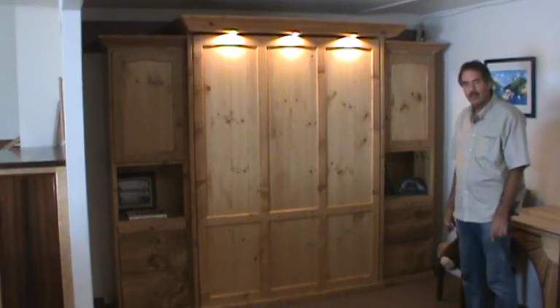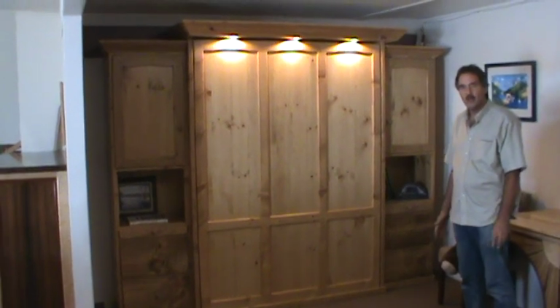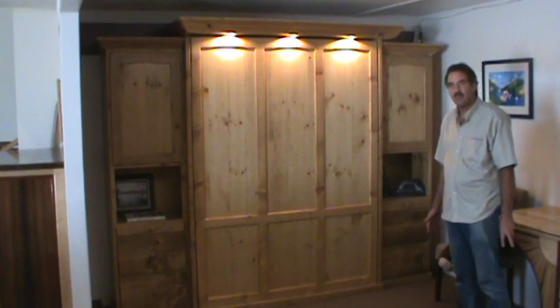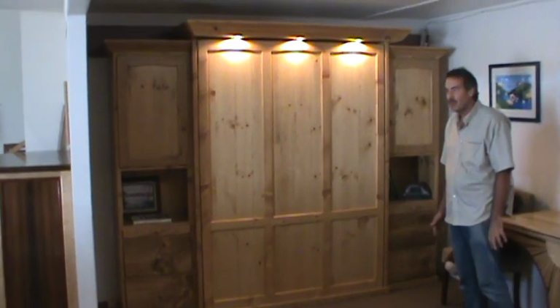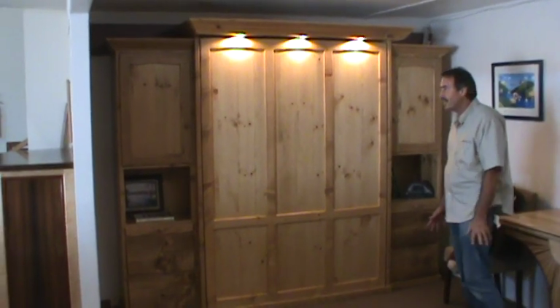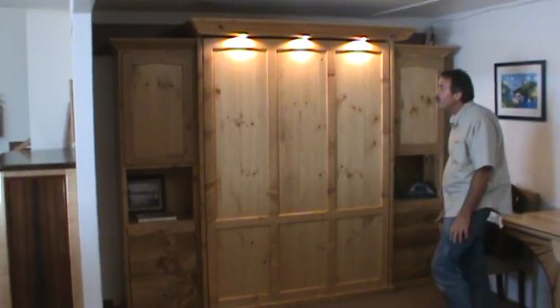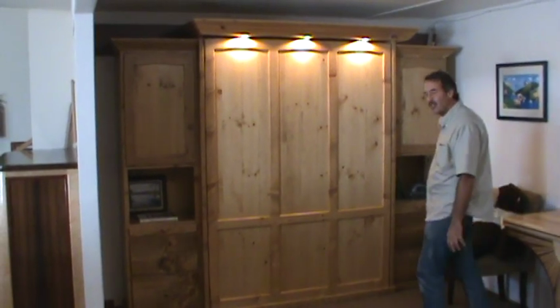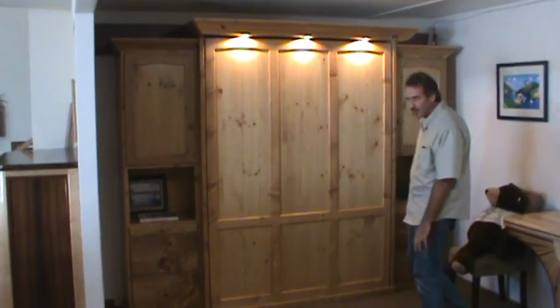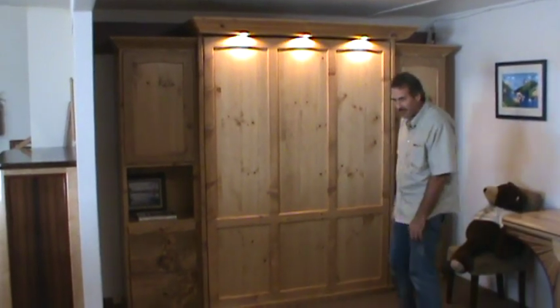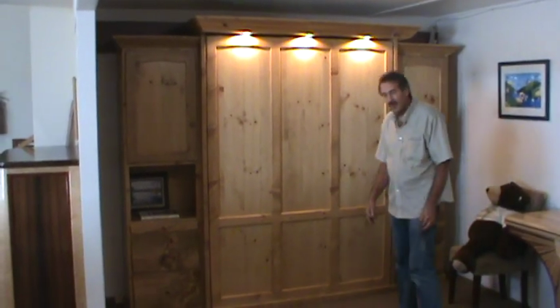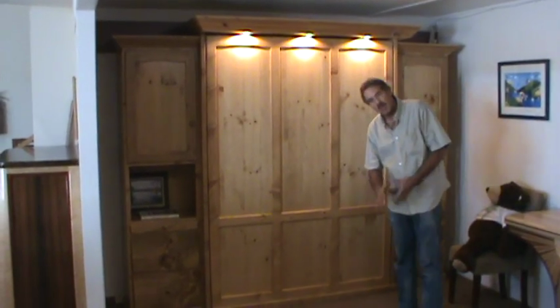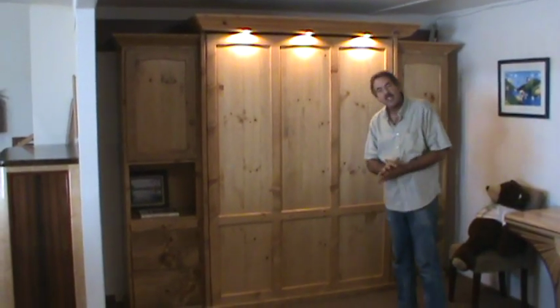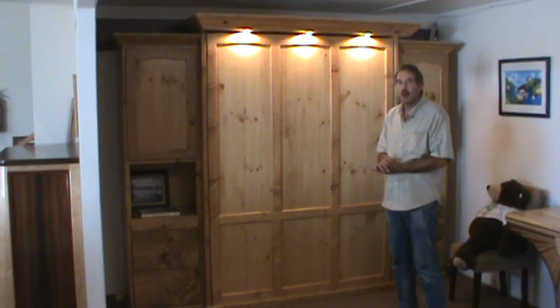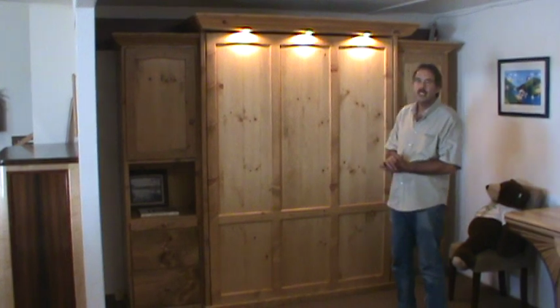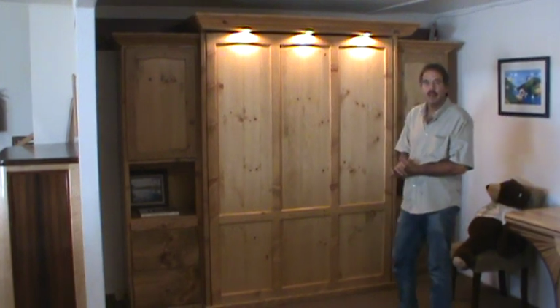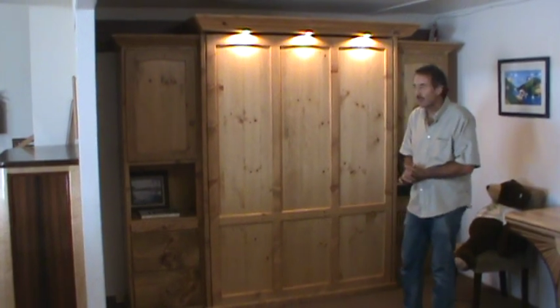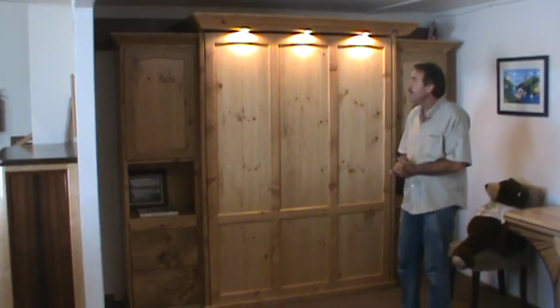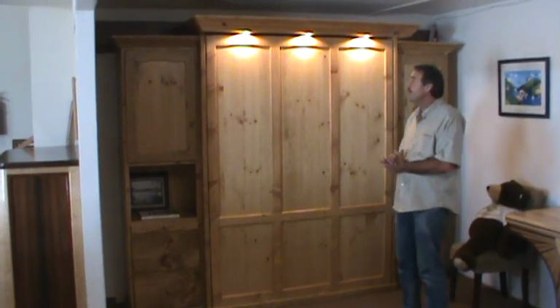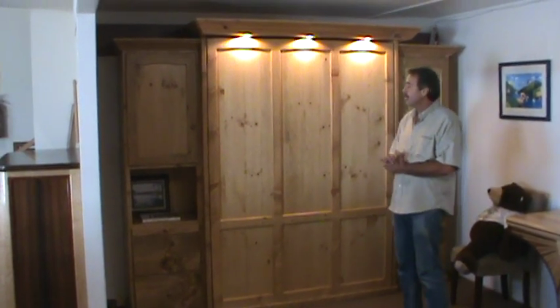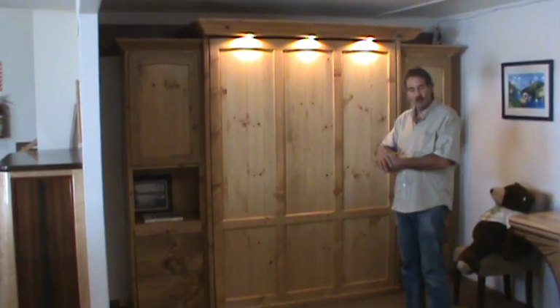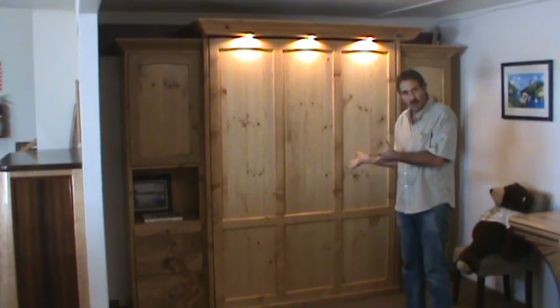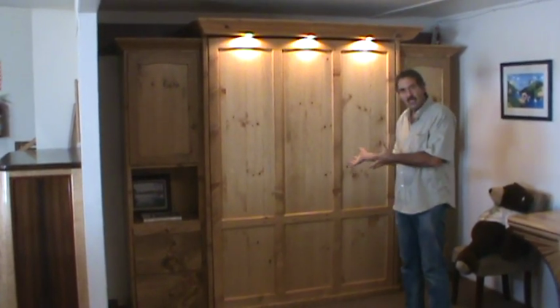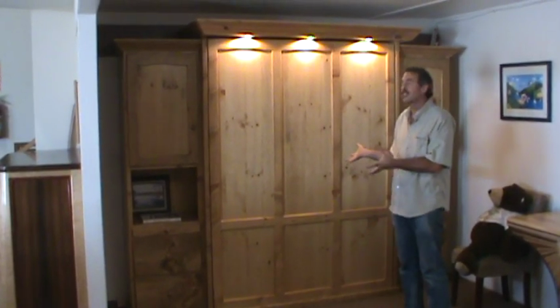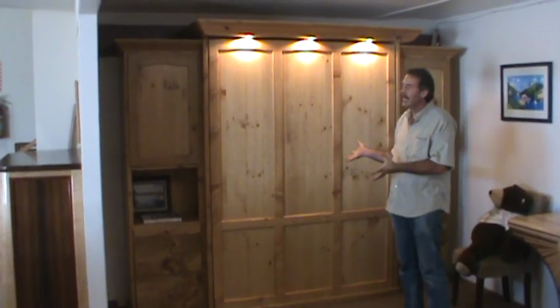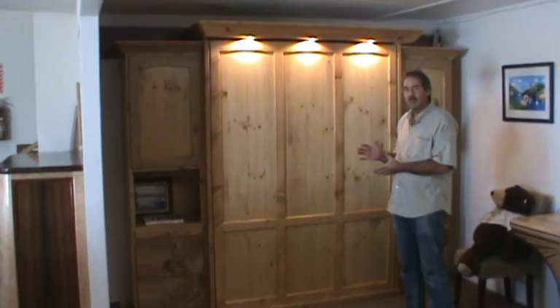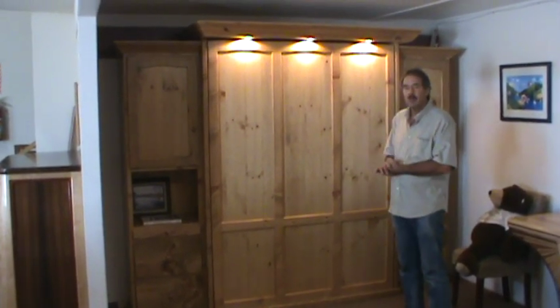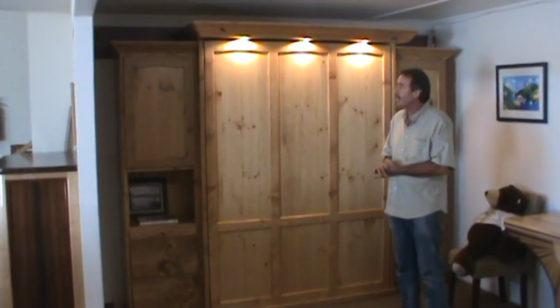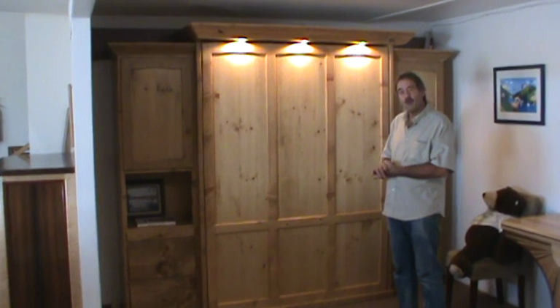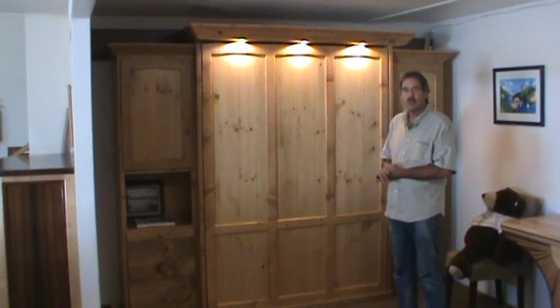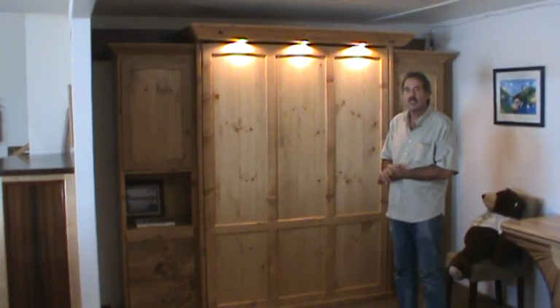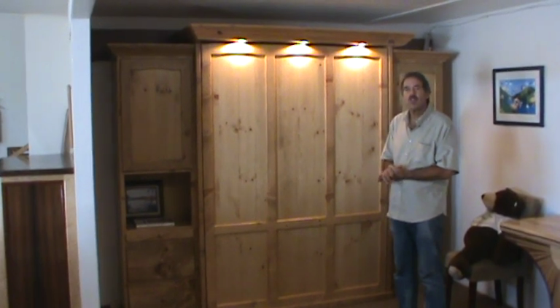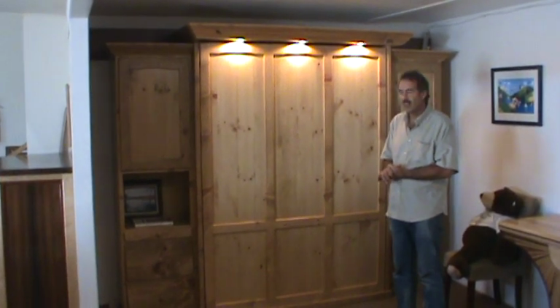Hello, we are Natural Choice Furniture. We manufacture wall beds here in Redding, California. This is a queen pine wall bed with a country French finish.